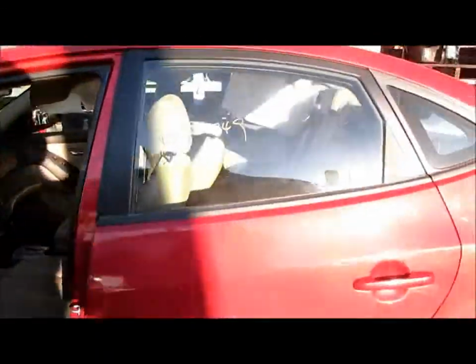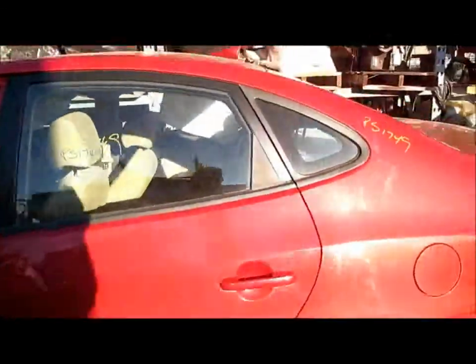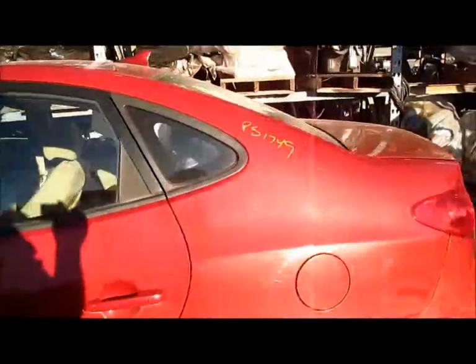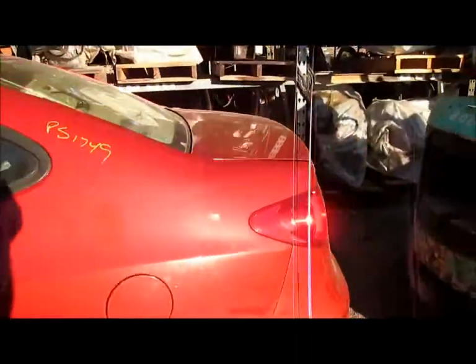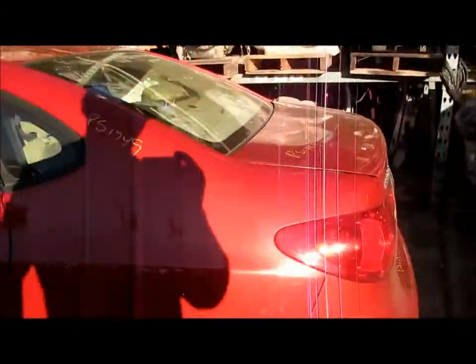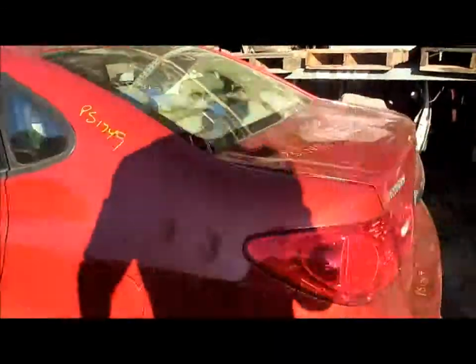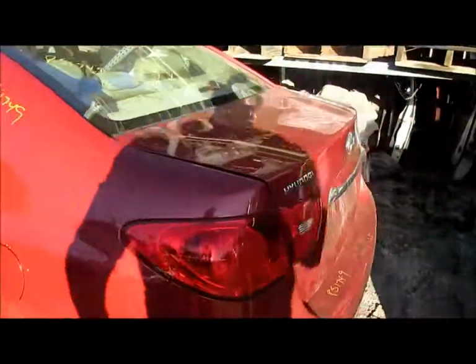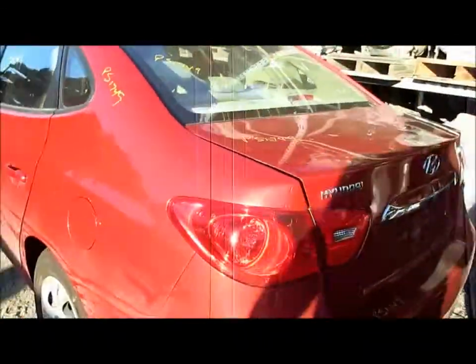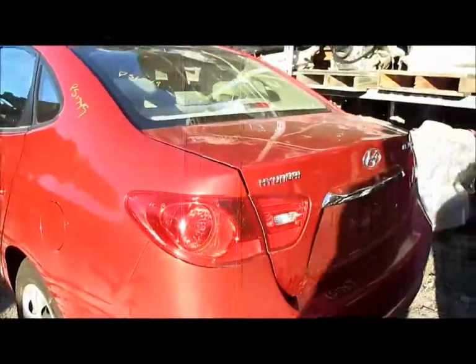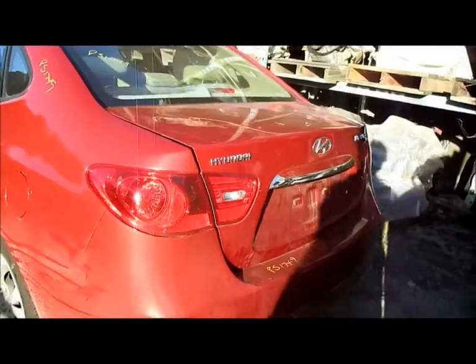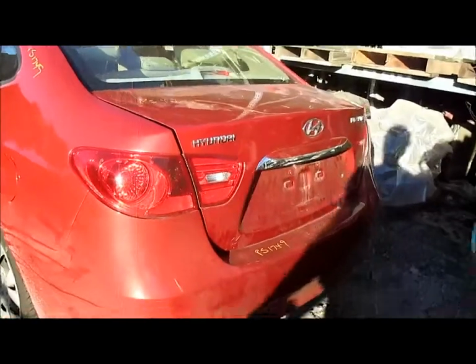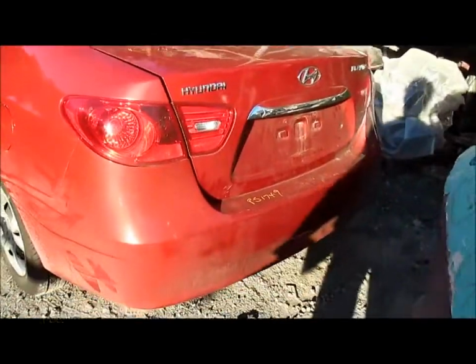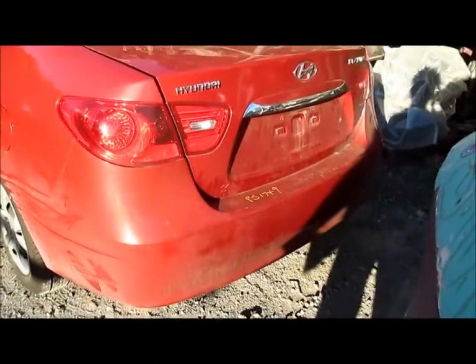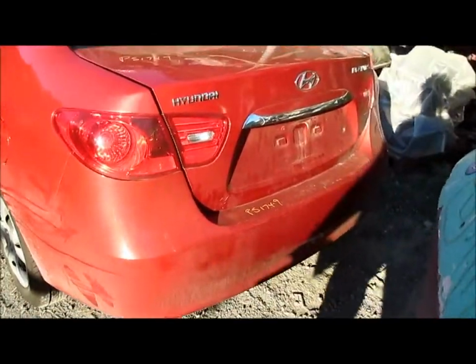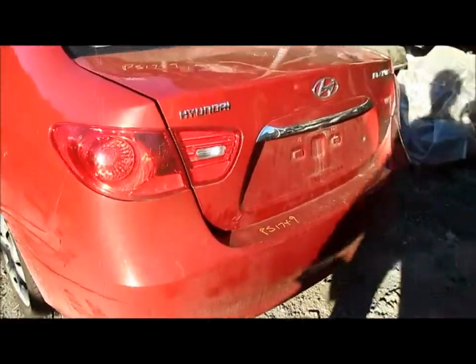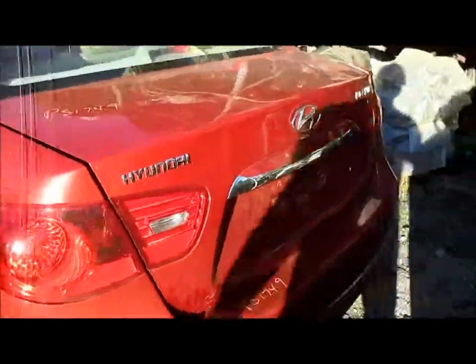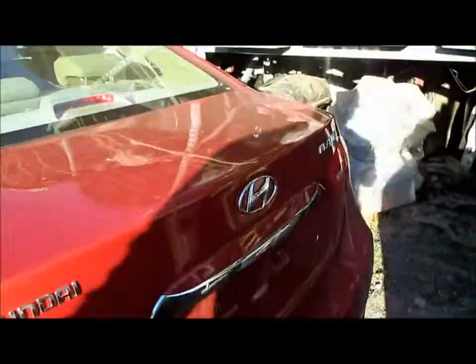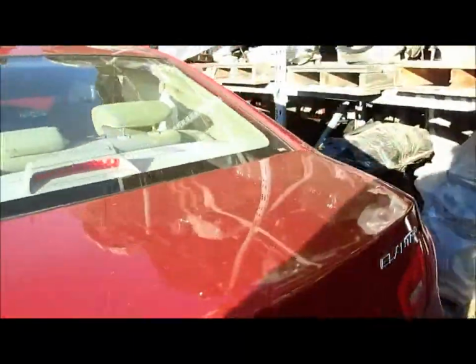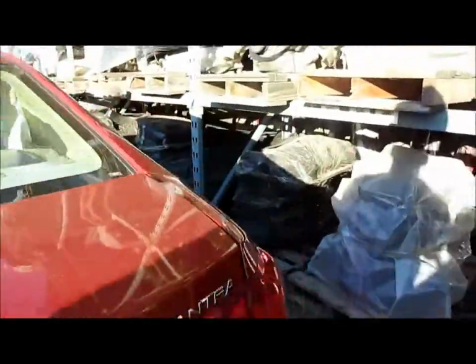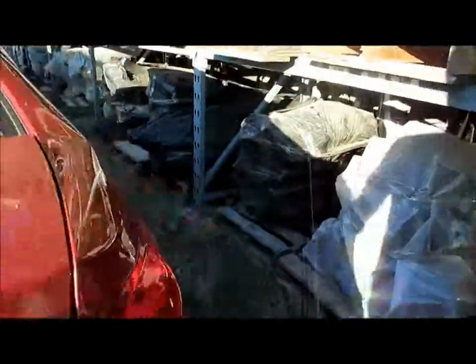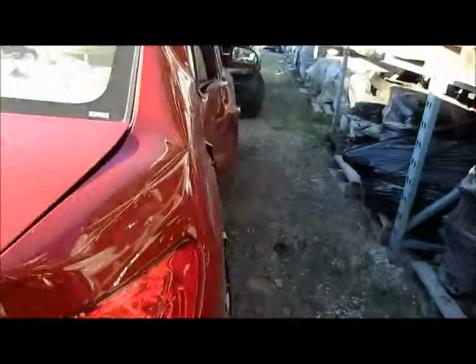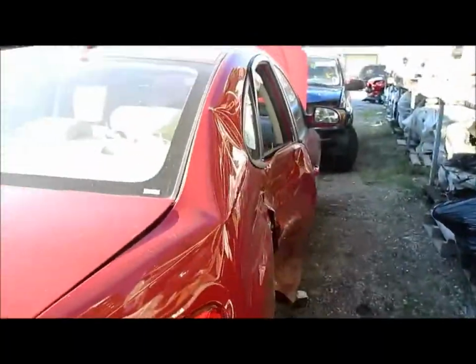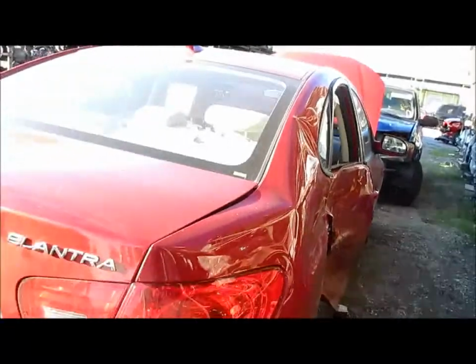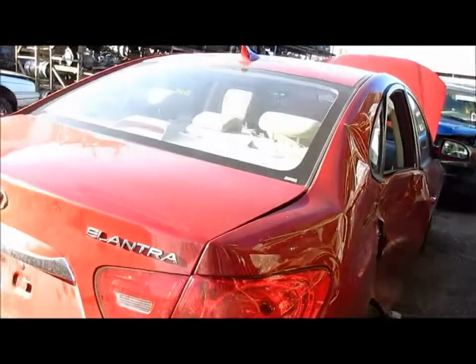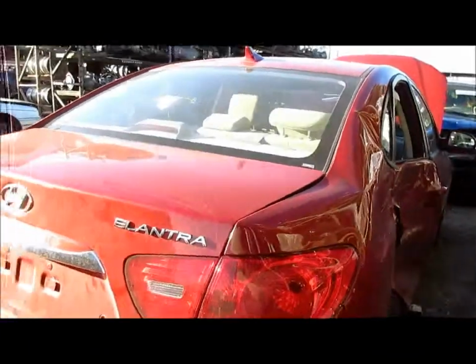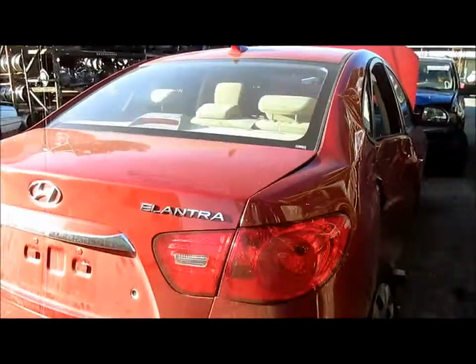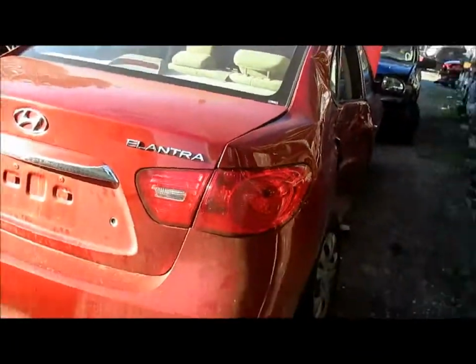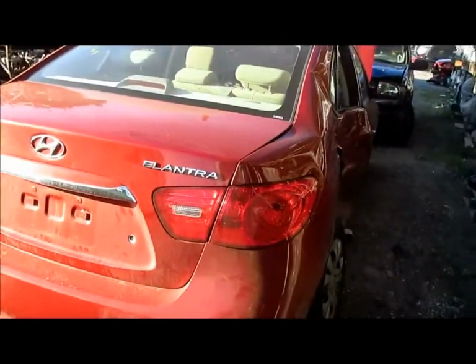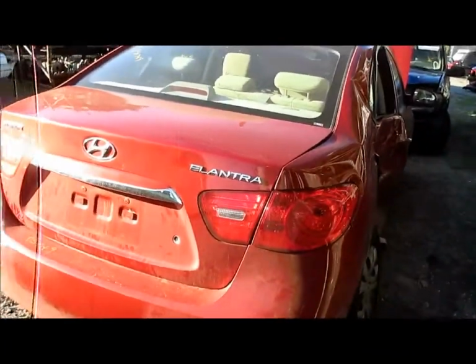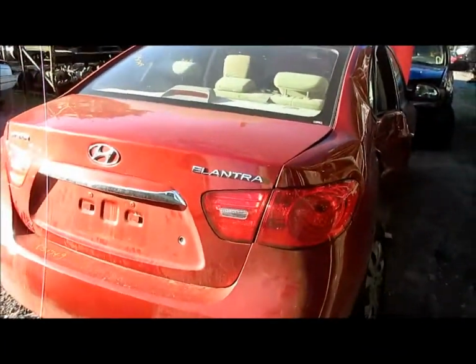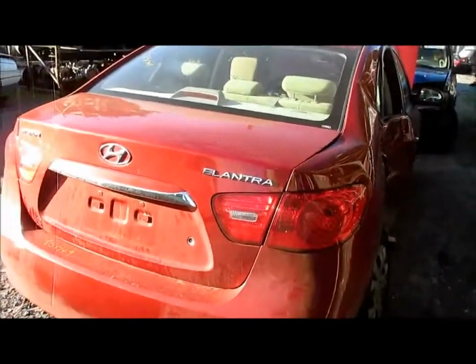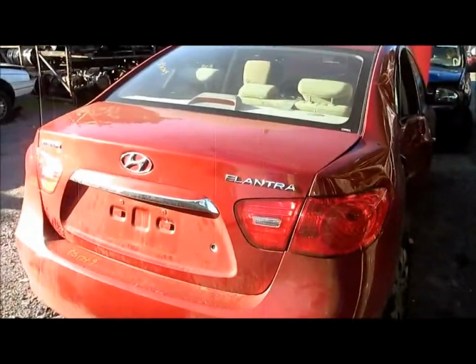We'll take you around the vehicle. It has both left doors, a nice rear clip, except the right quarter of course is no good, but you've got a rear bumper, lid, and both tail lights.